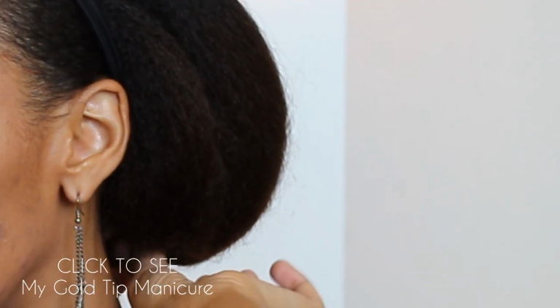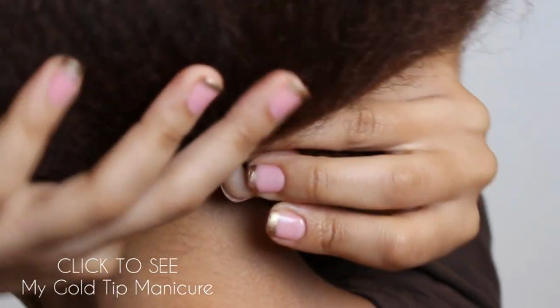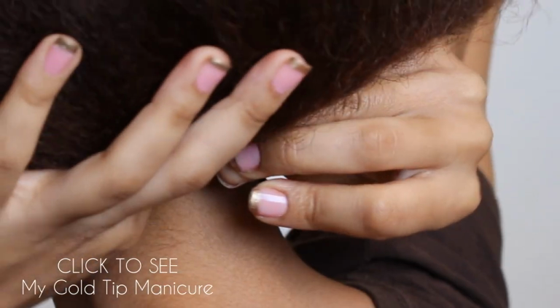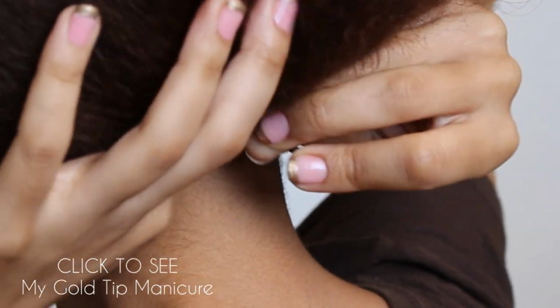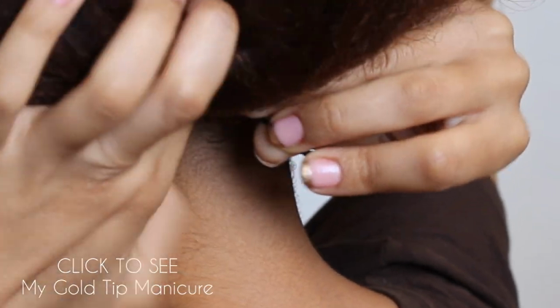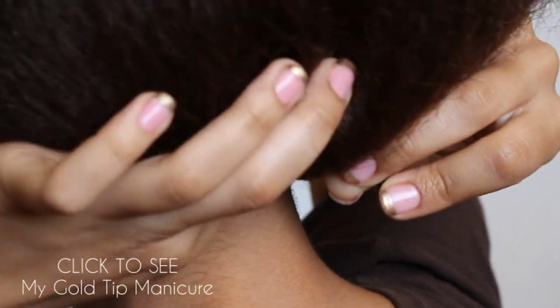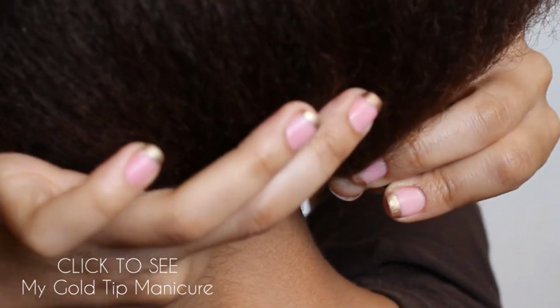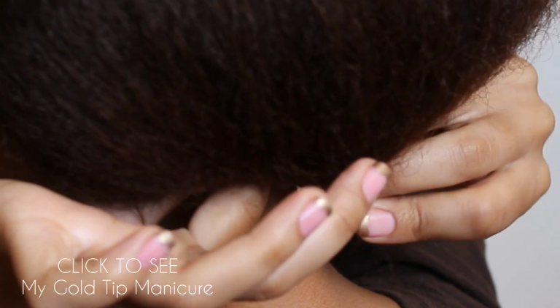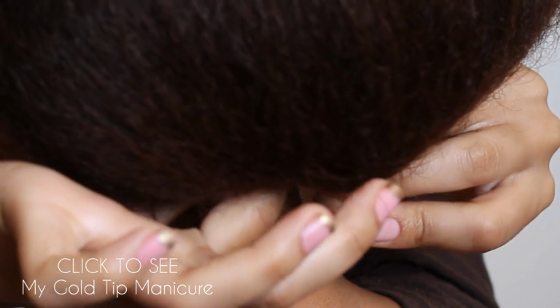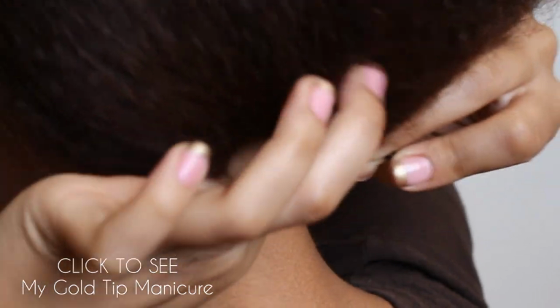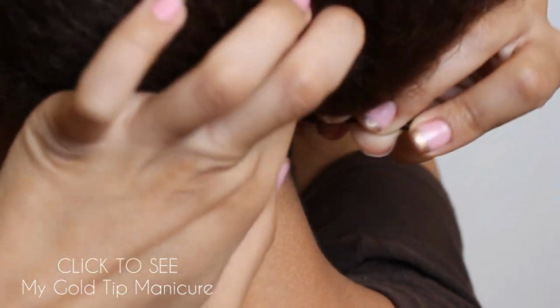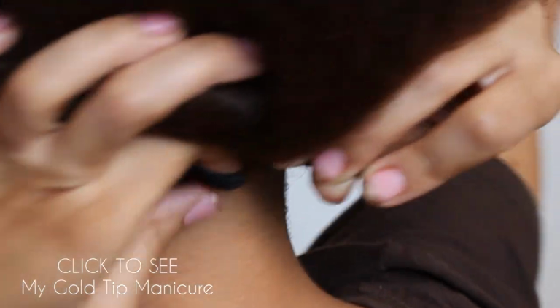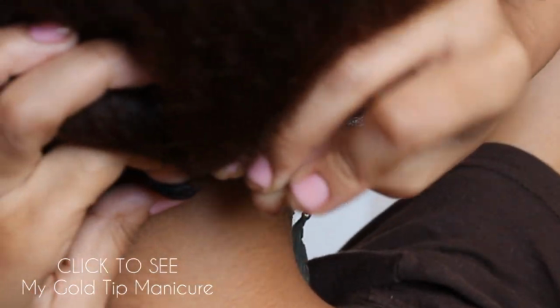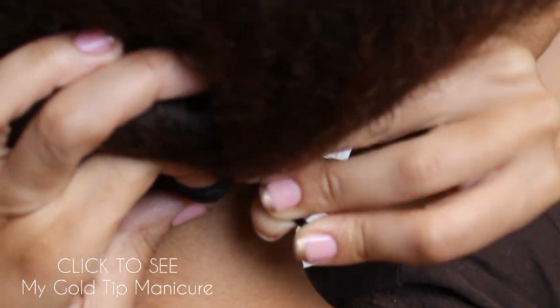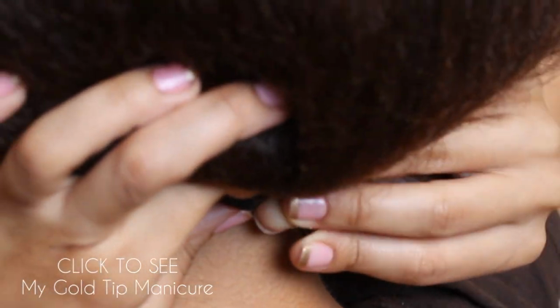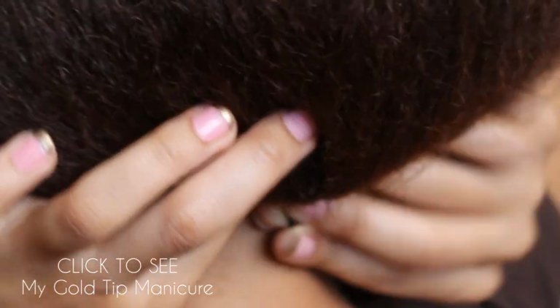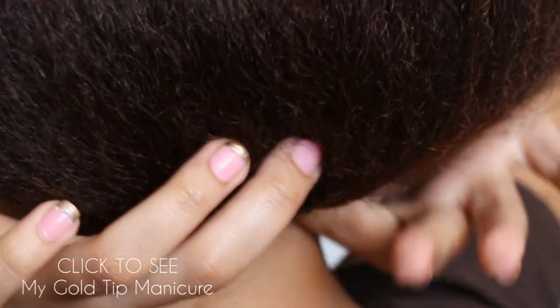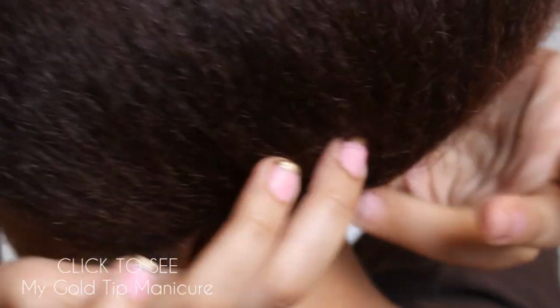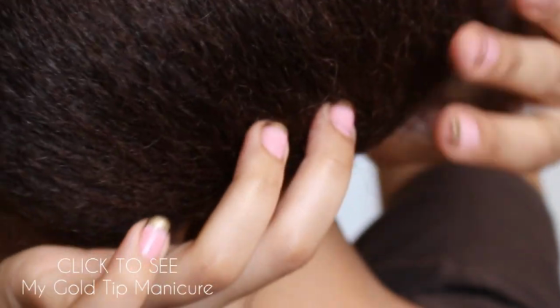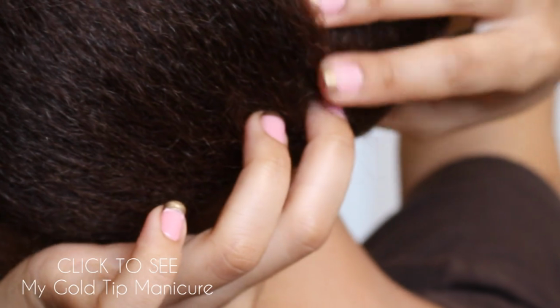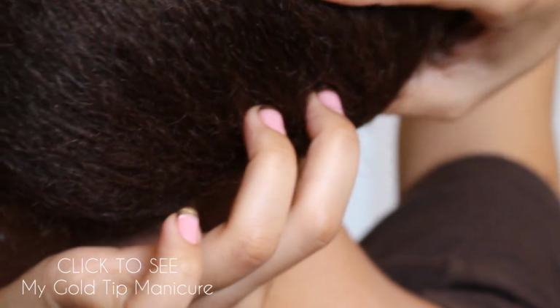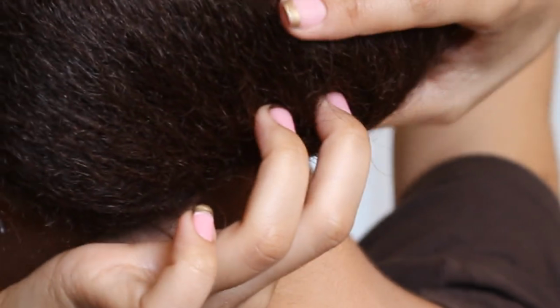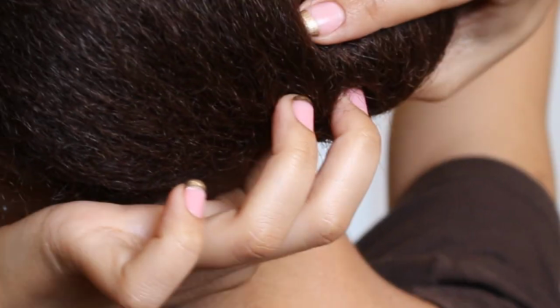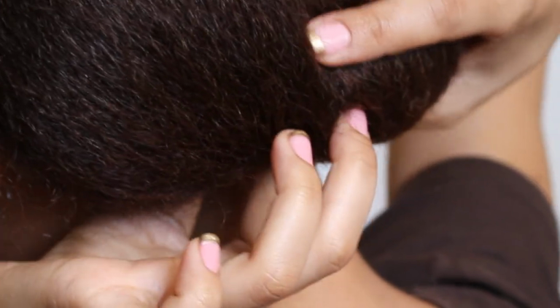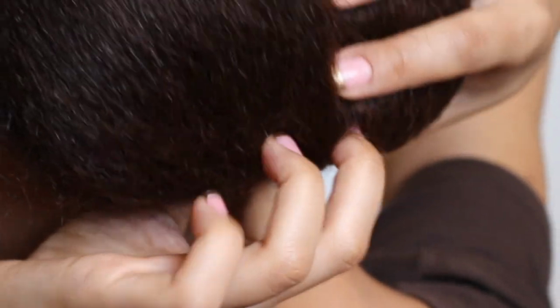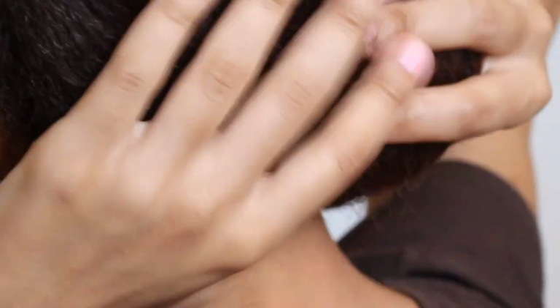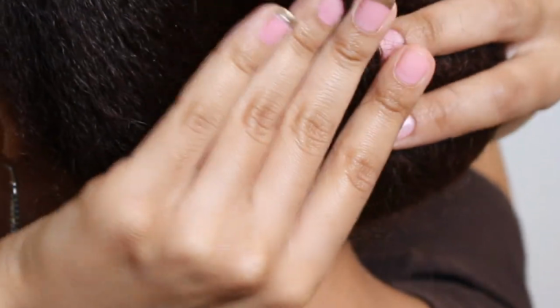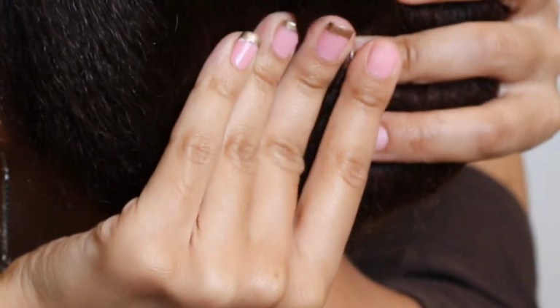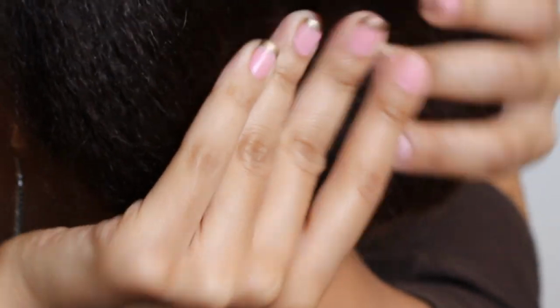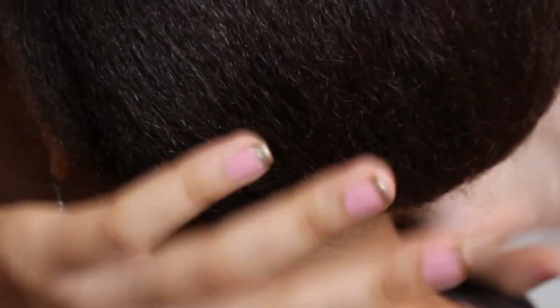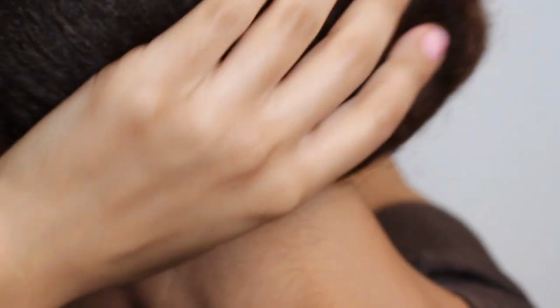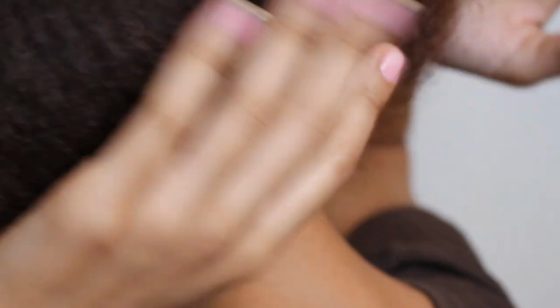Then I'm going to take a bobby pin — this is really hard to see — but I'm taking a bobby pin and putting it around that first ponytail holder. And then I'm securing the bobby pin to my head by sticking it into the headband.